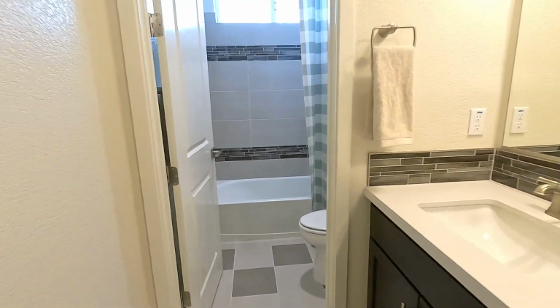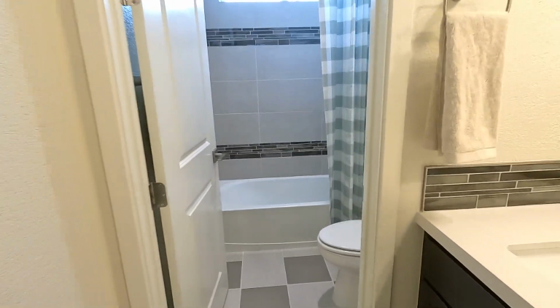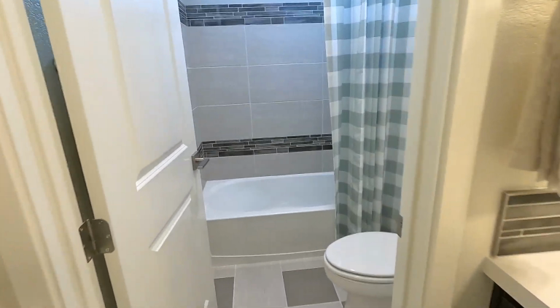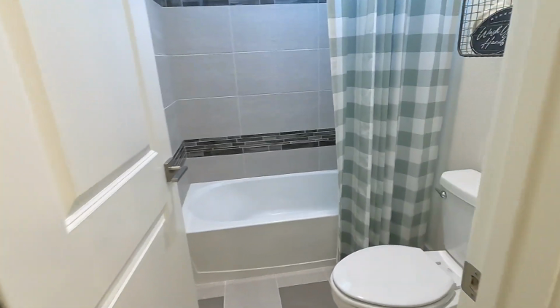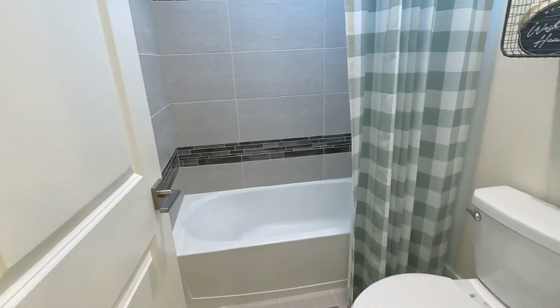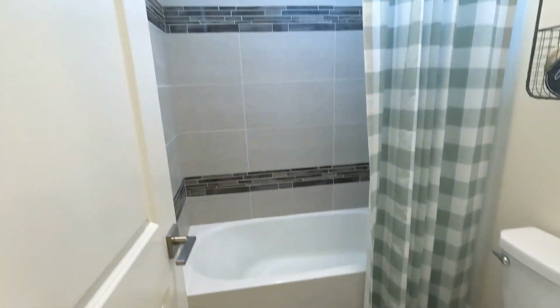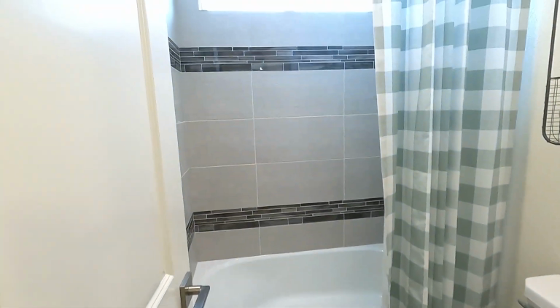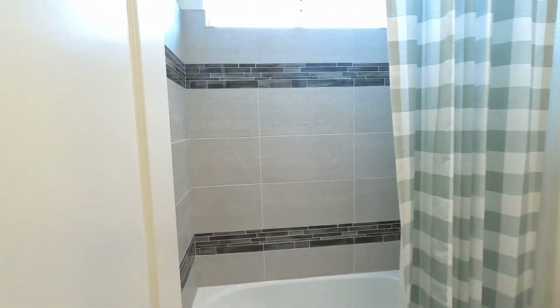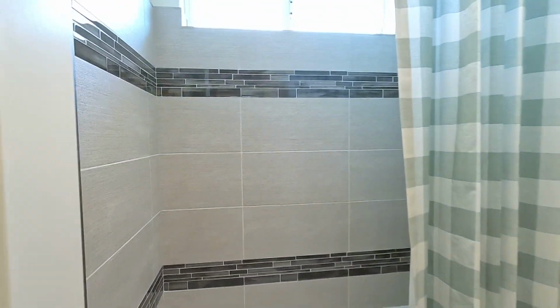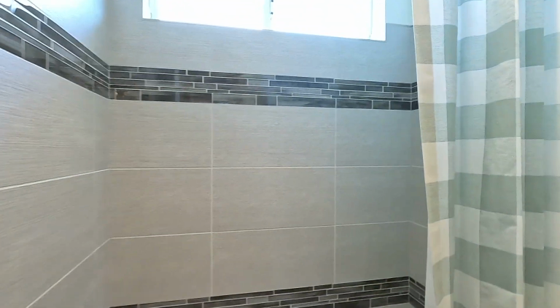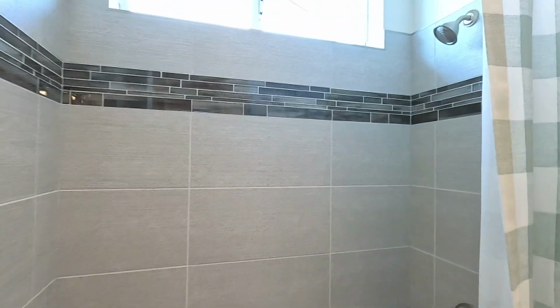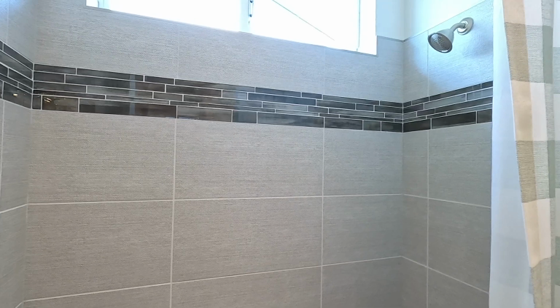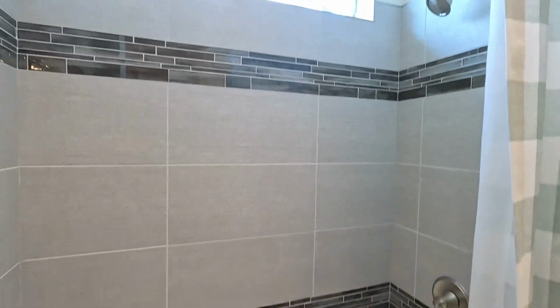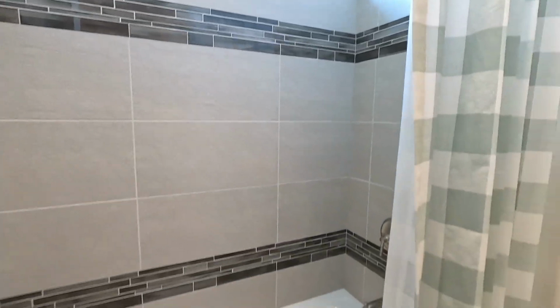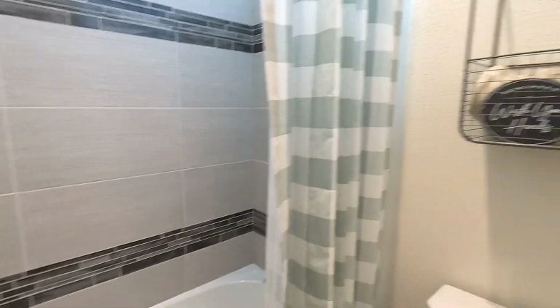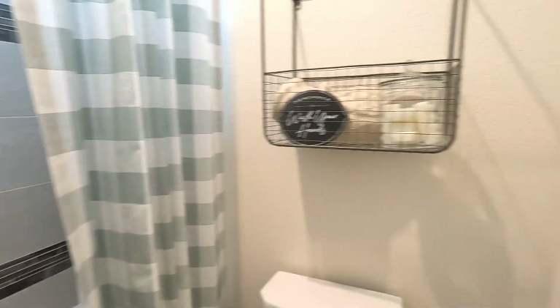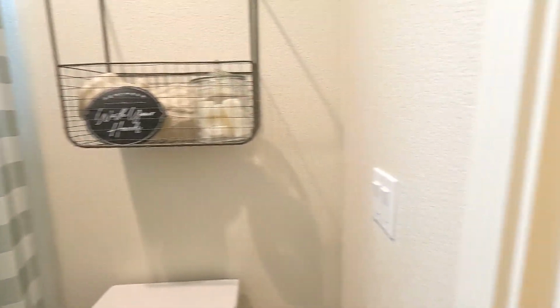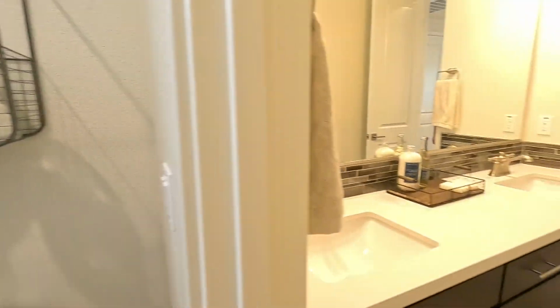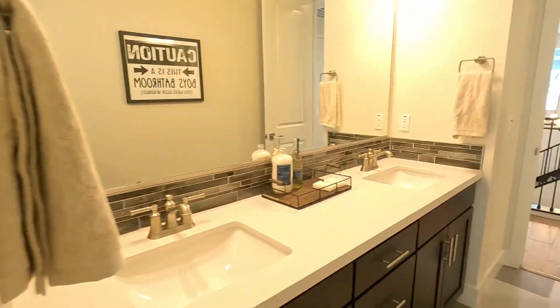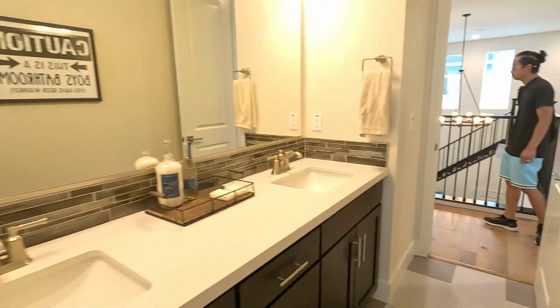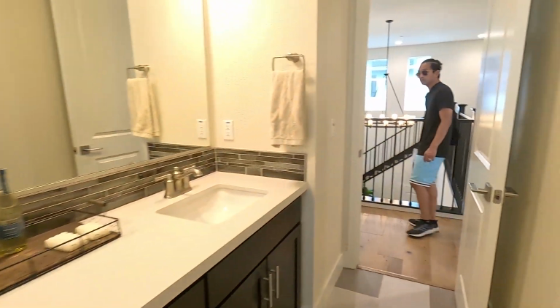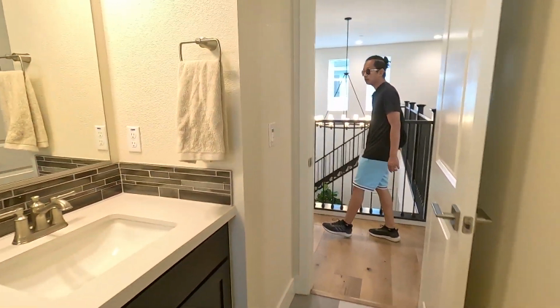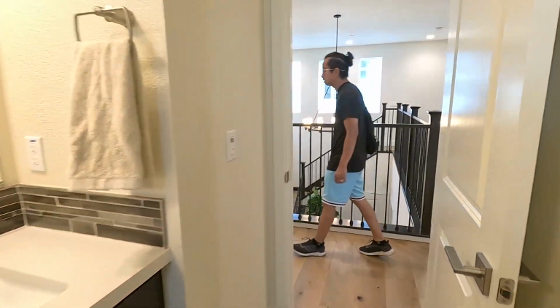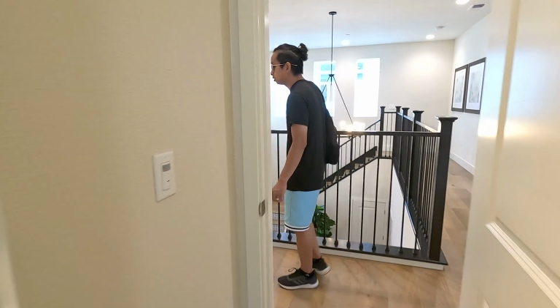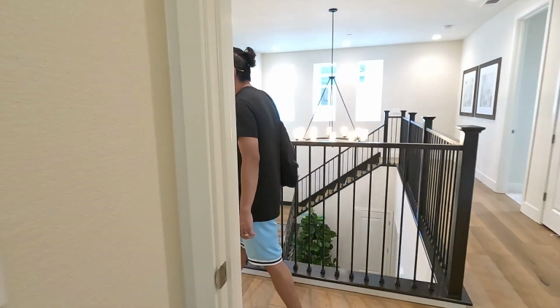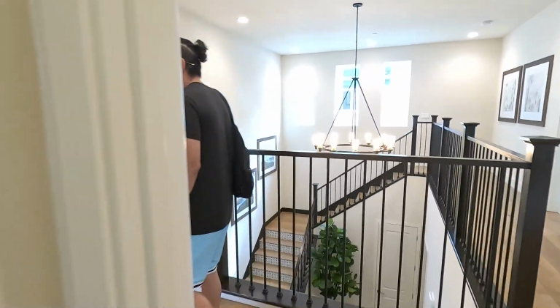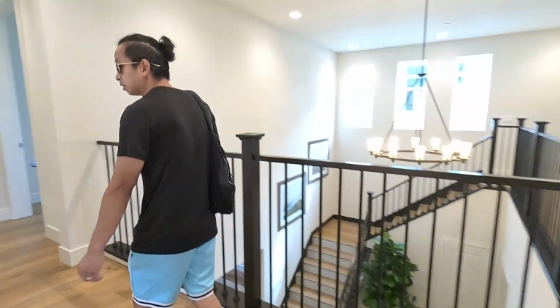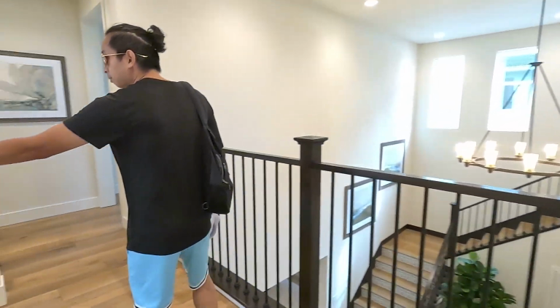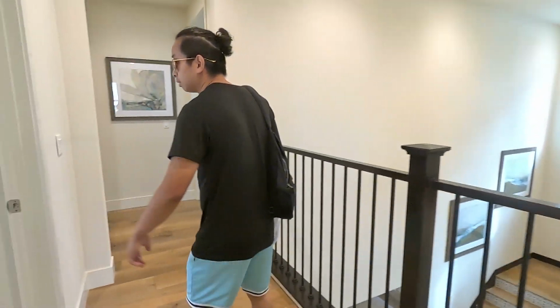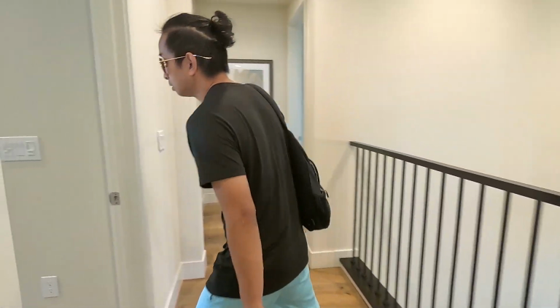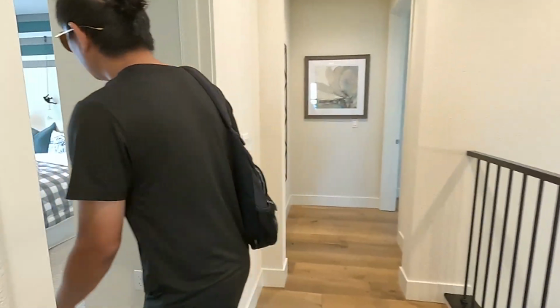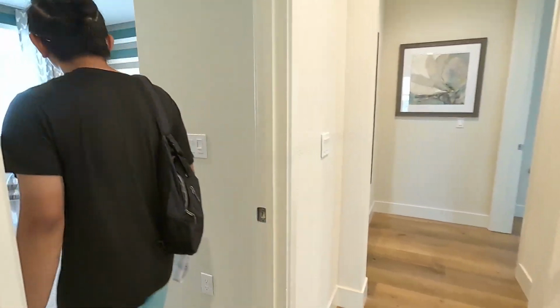Go to buywithfam.com — we'd love to help you guys out, answer all your questions regarding the home buying process and all the grant programs out there that can help you save money when it comes to buying. Here's another bedroom right here — good sized bedroom too.